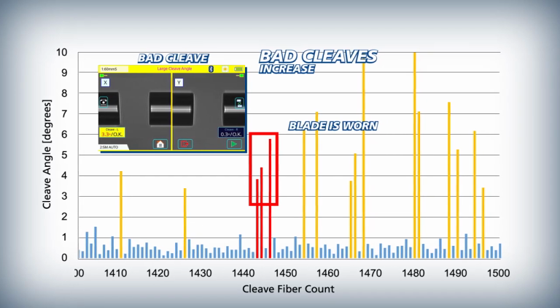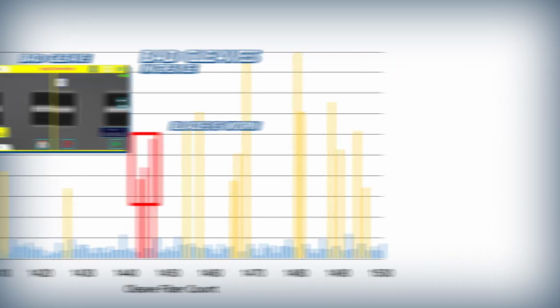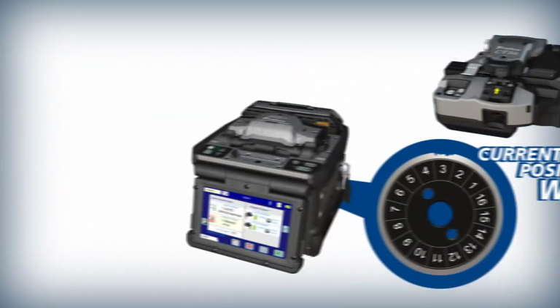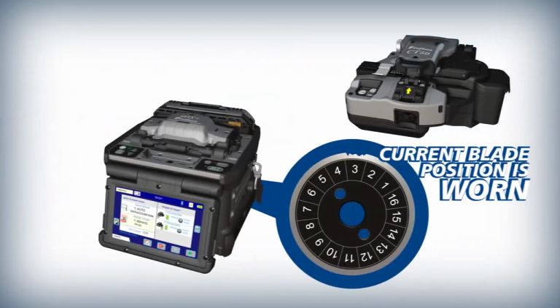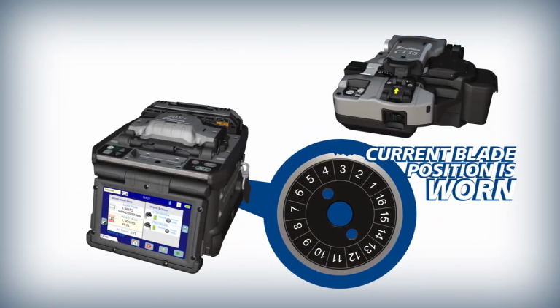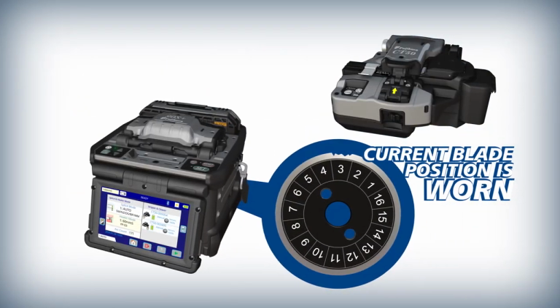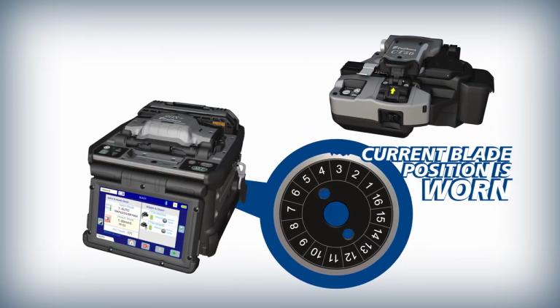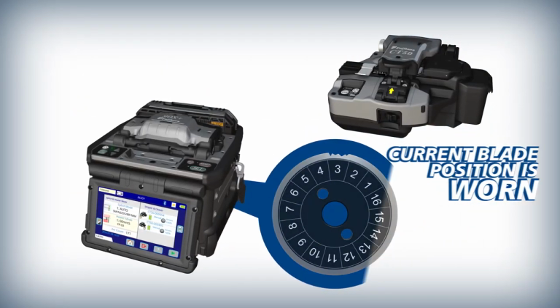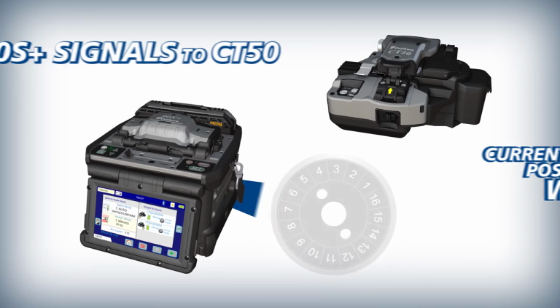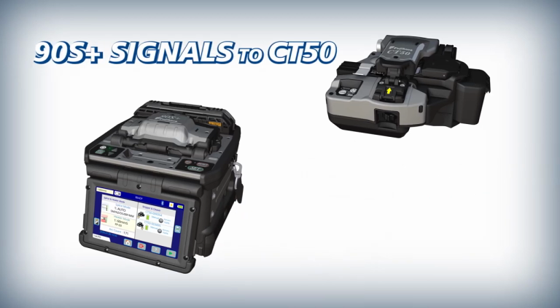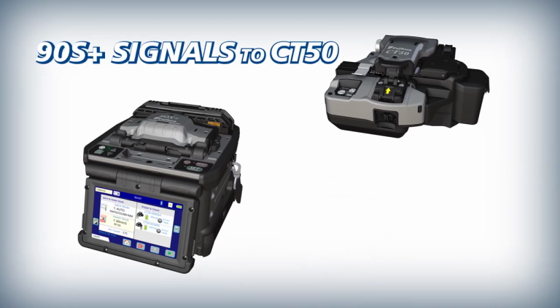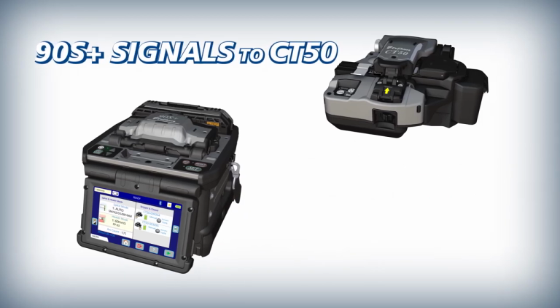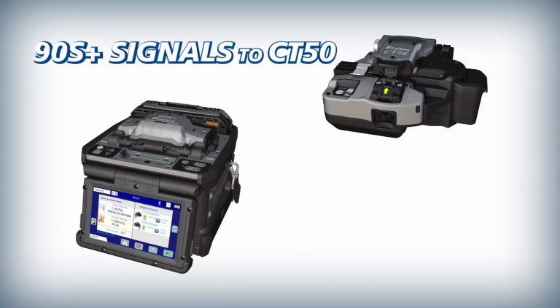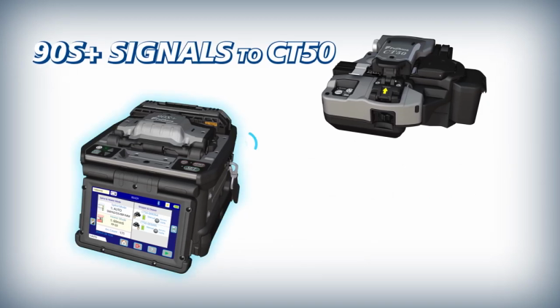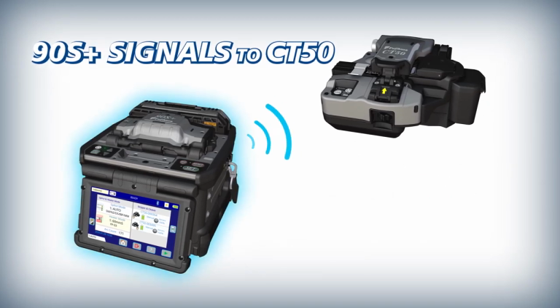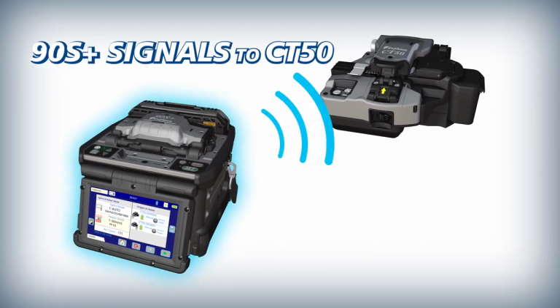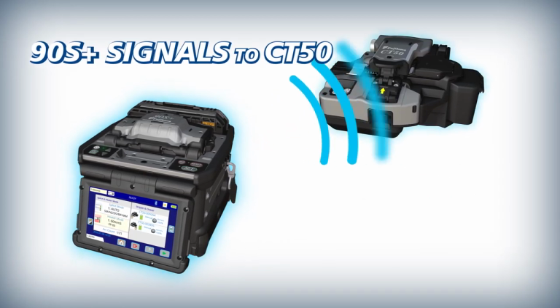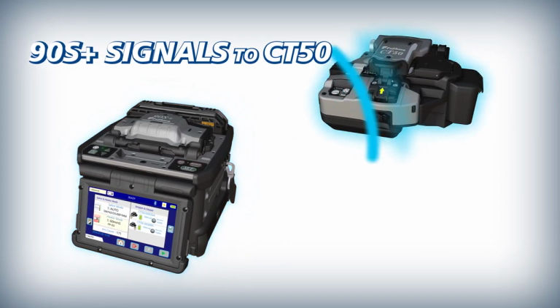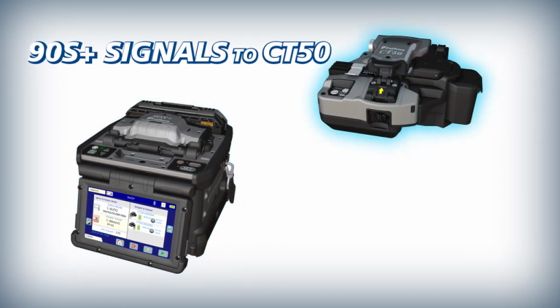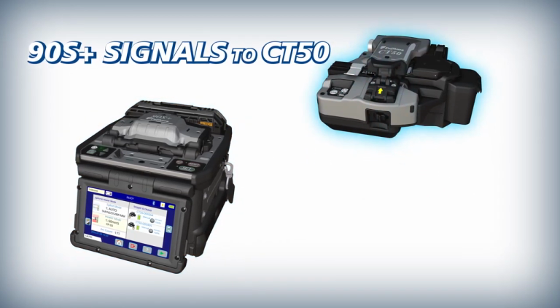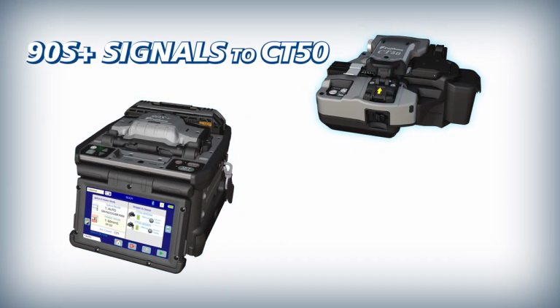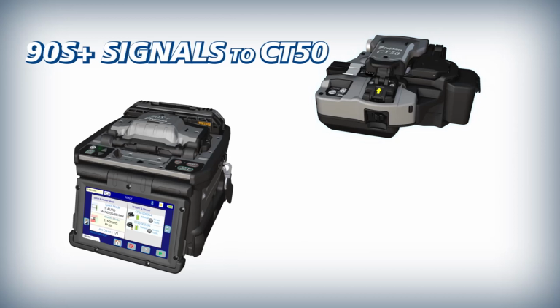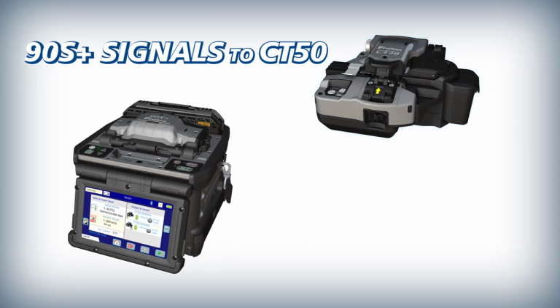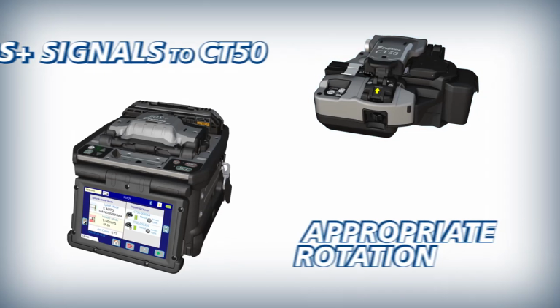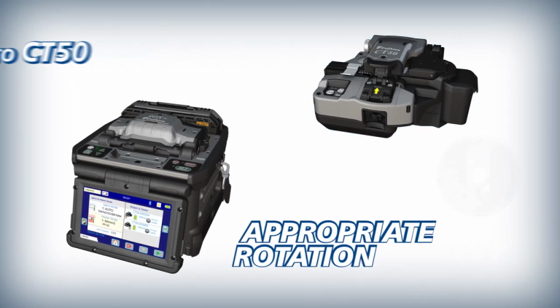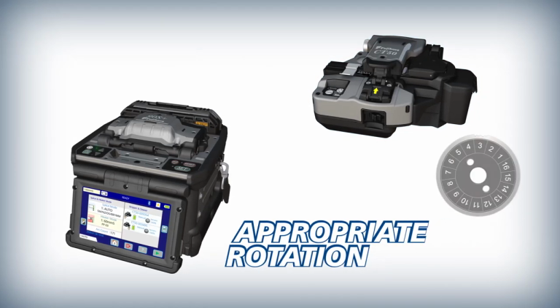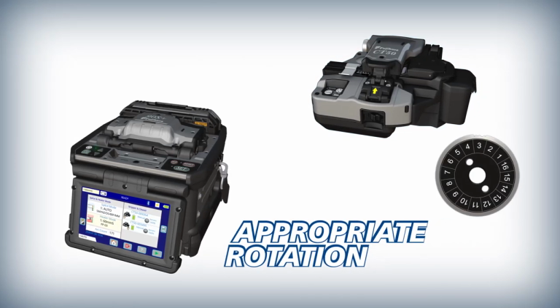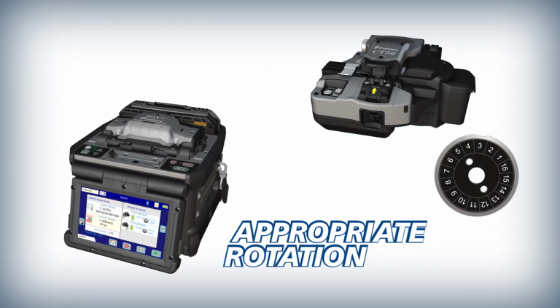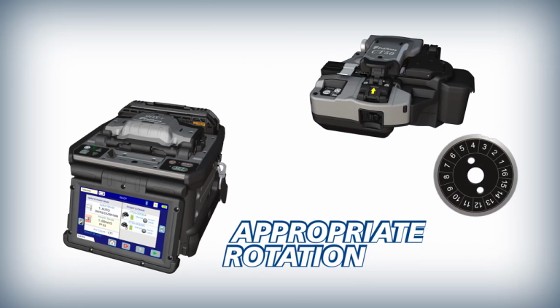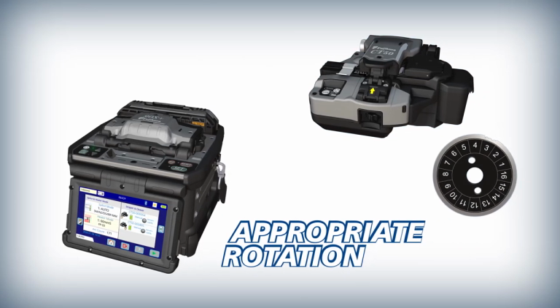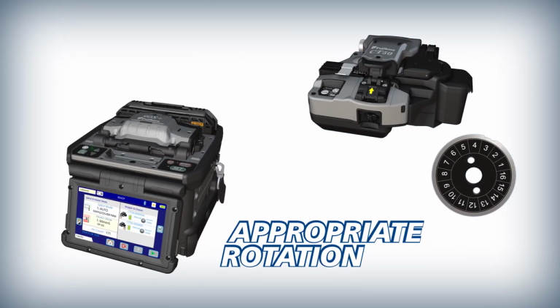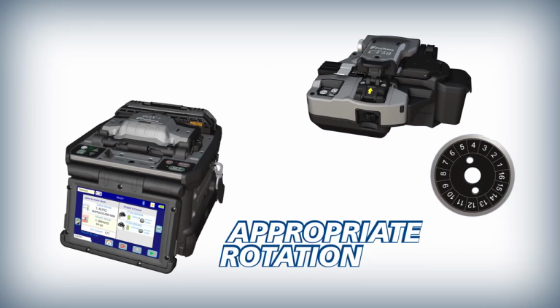After the 90S Plus determines a blade is worn, it signals the CT50 to rotate the cleaver blade to a position where it is not worn. The CT50 then rotates the blade to the indicated position.